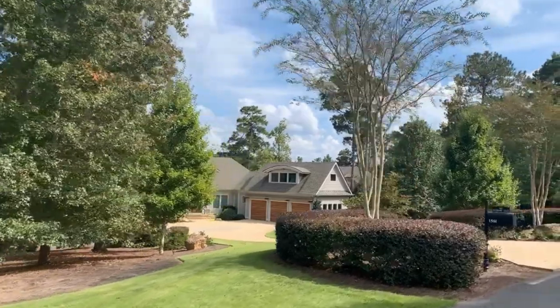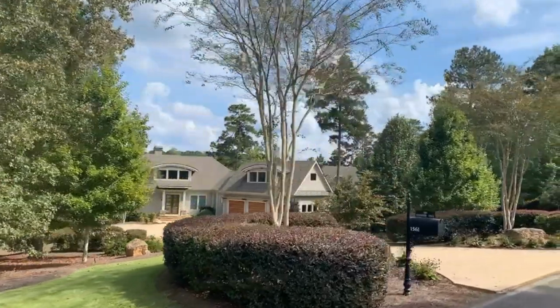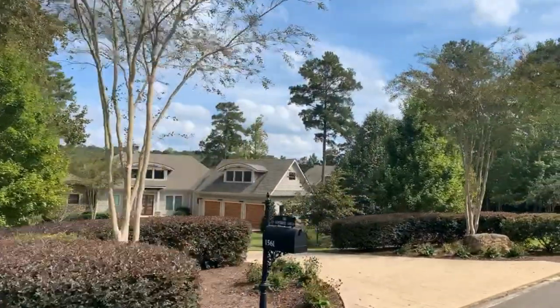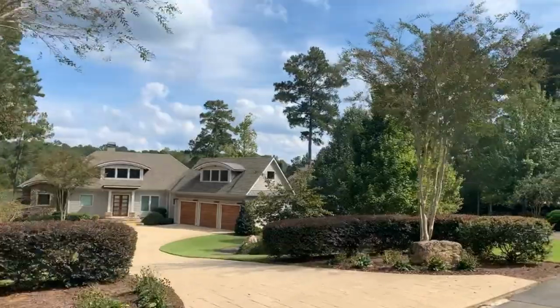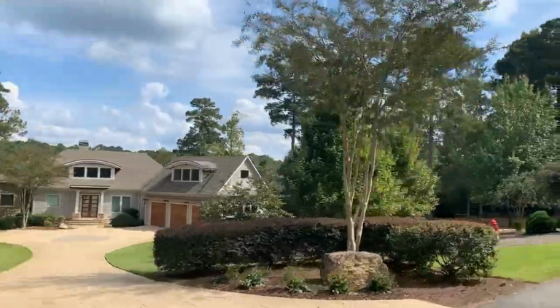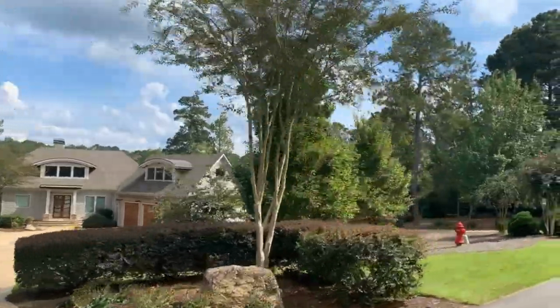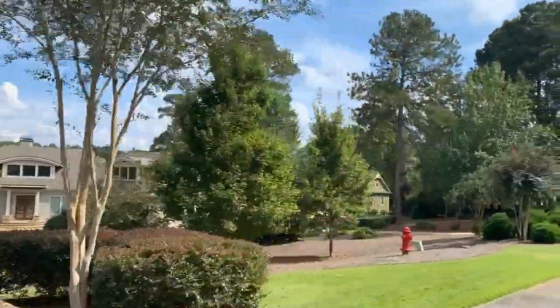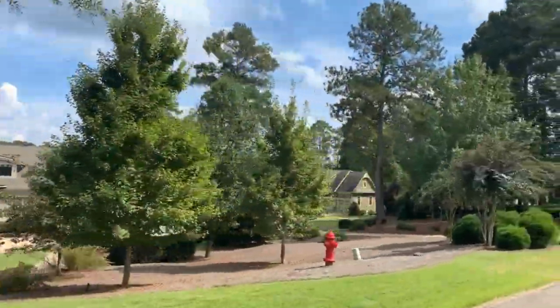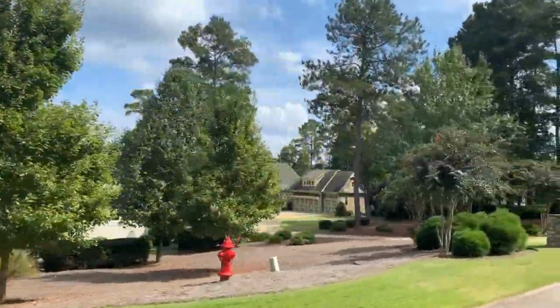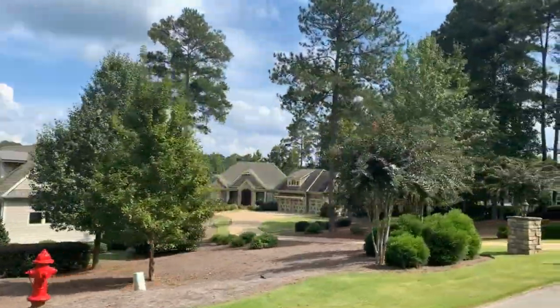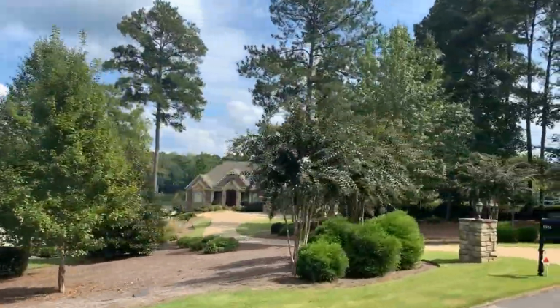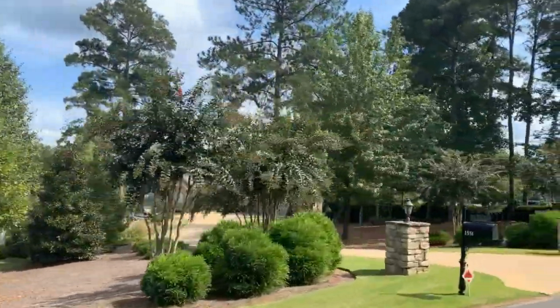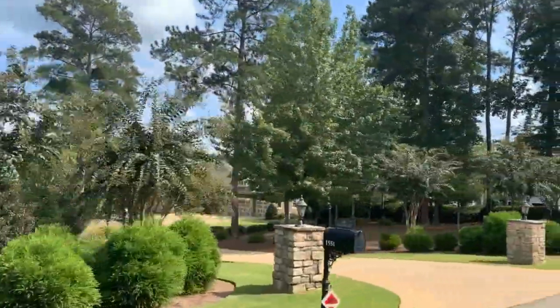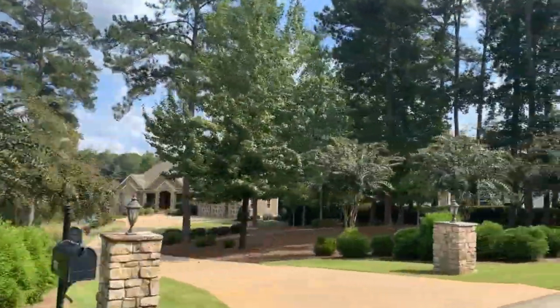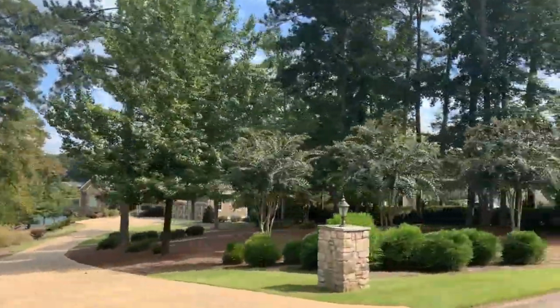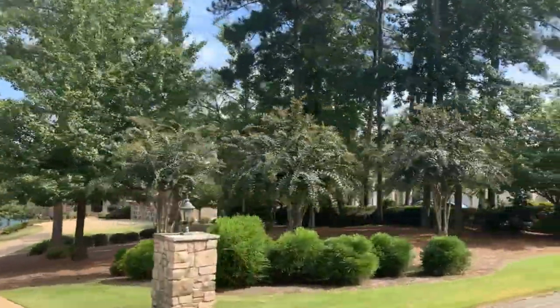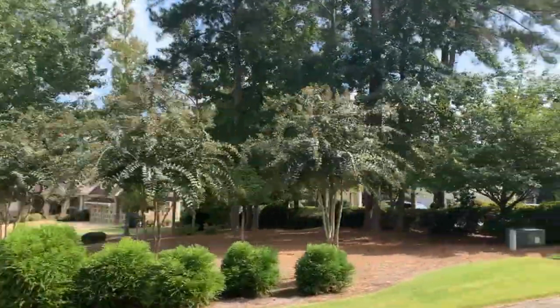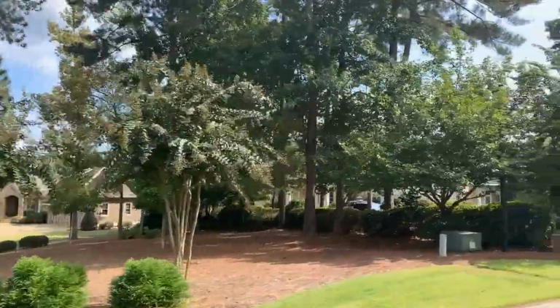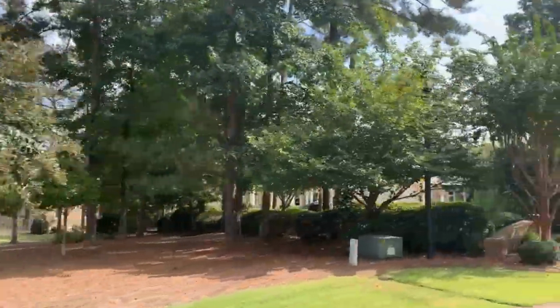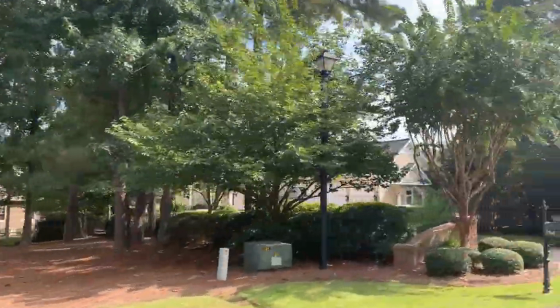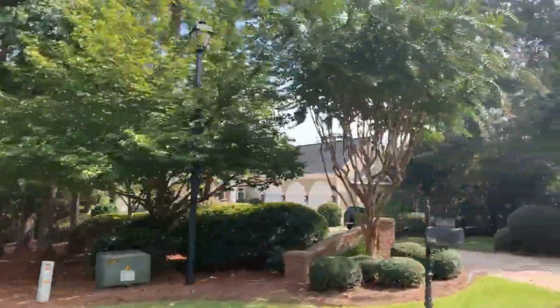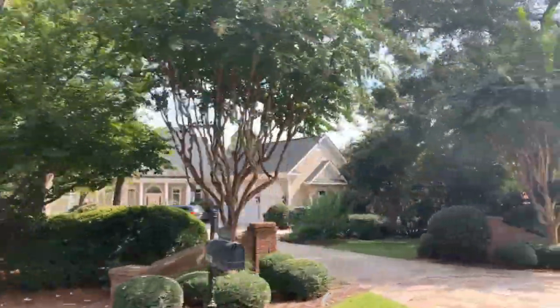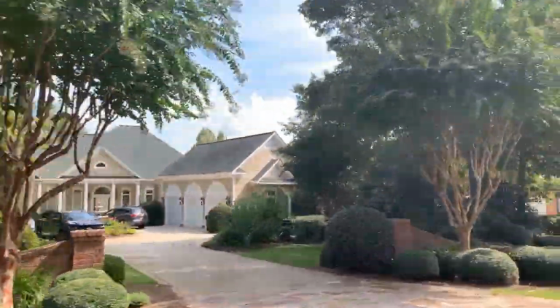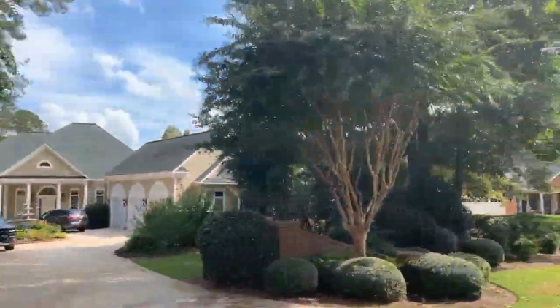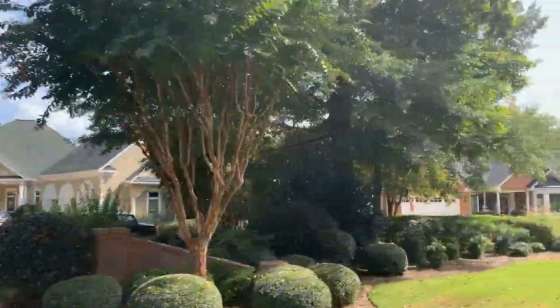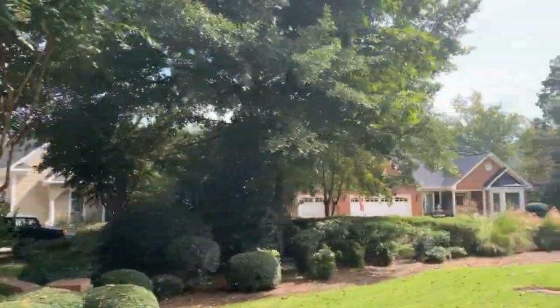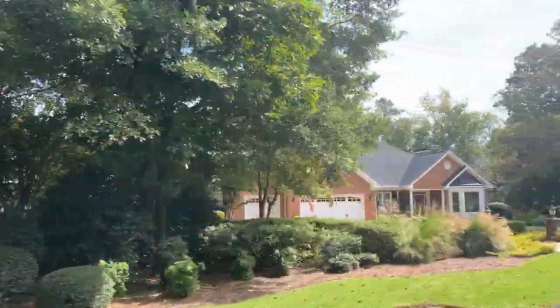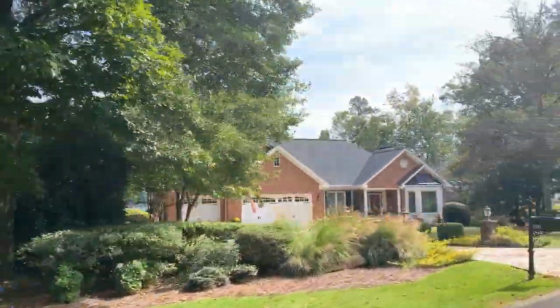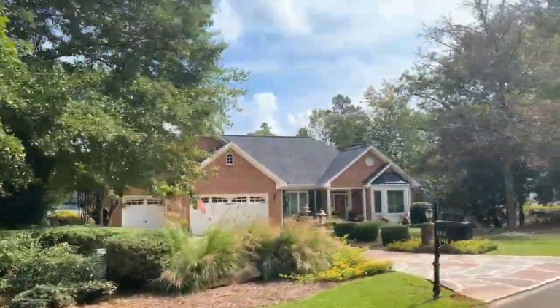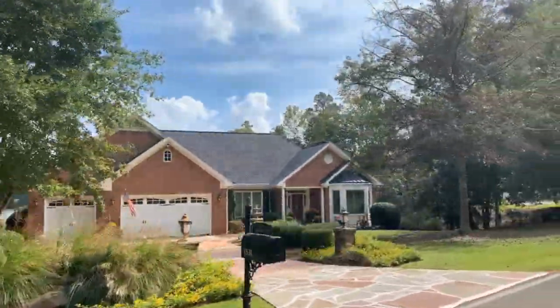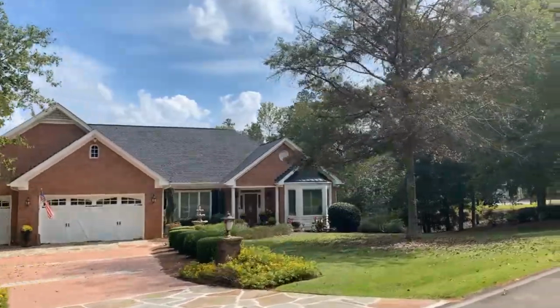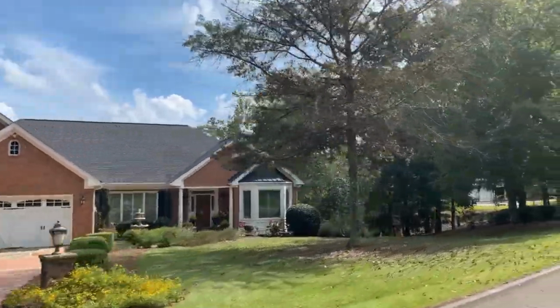First we'll start out on the south end of the community on Lighthouse Circle on the east side. Here we see some very nice lakefront homes with mature landscaping surrounding different sizes and styles of homes.